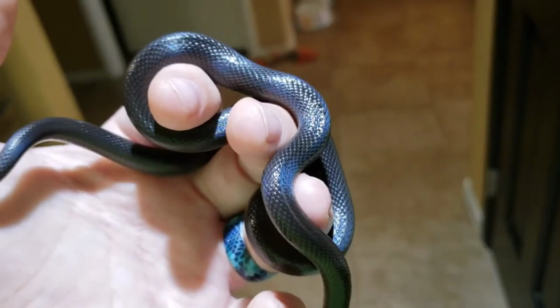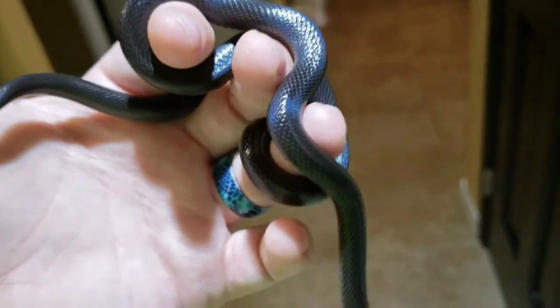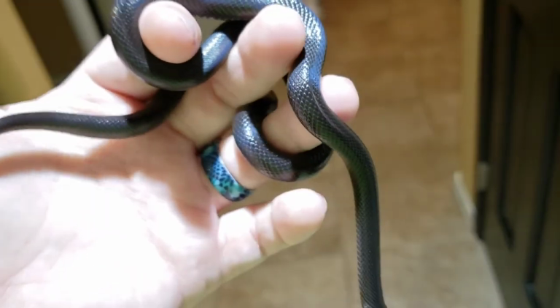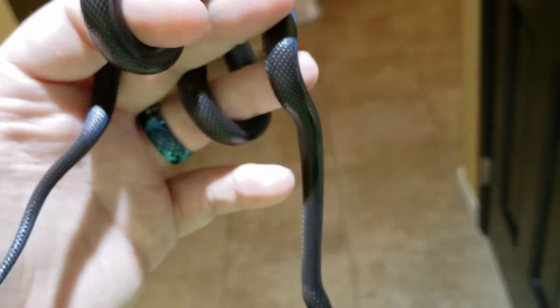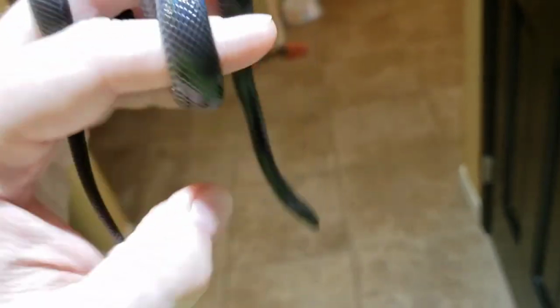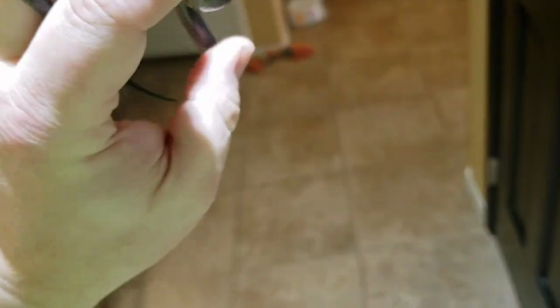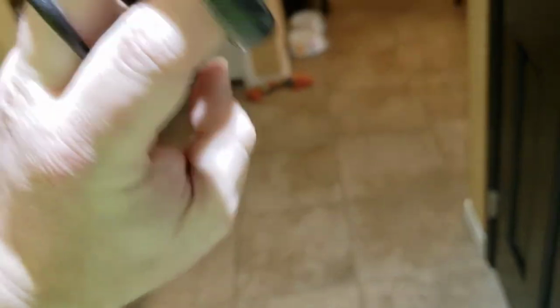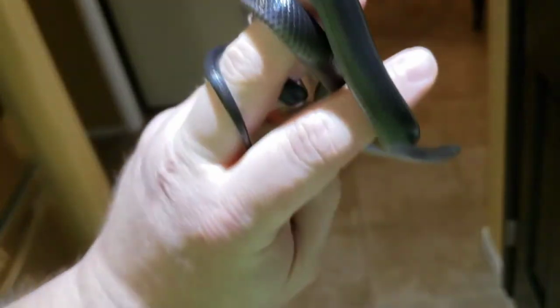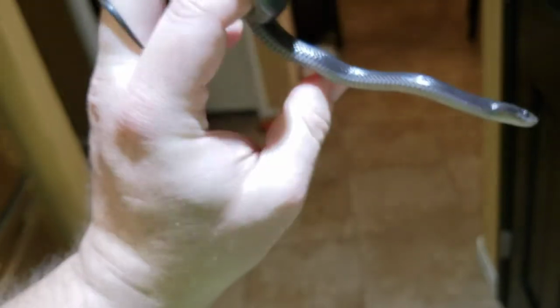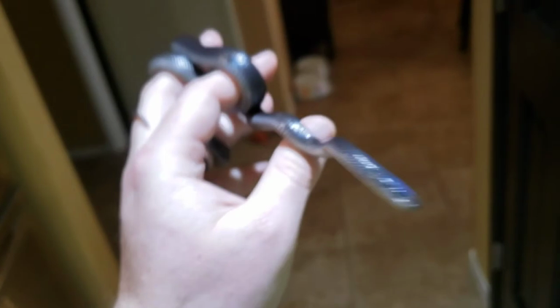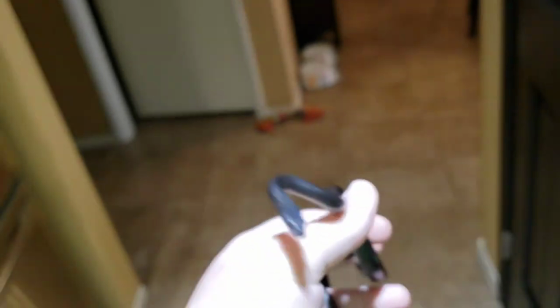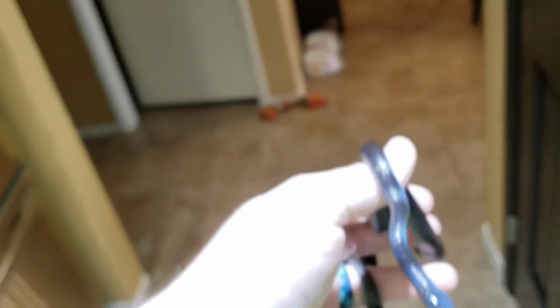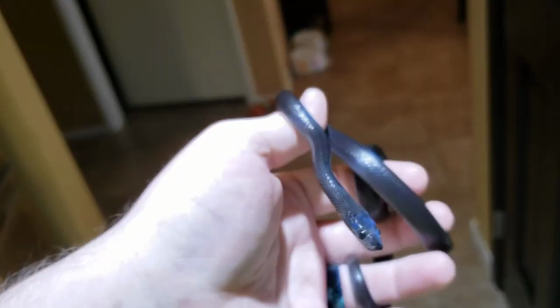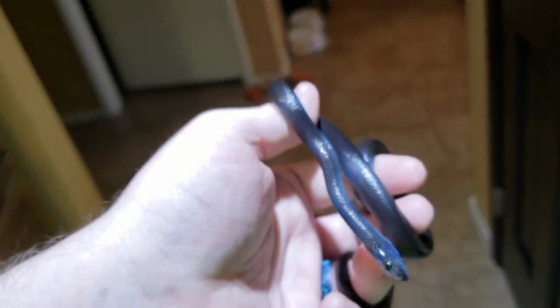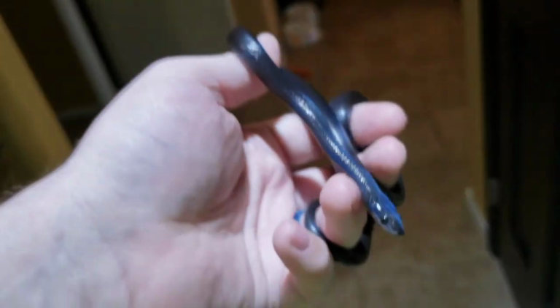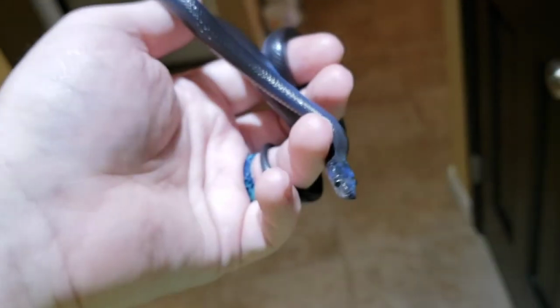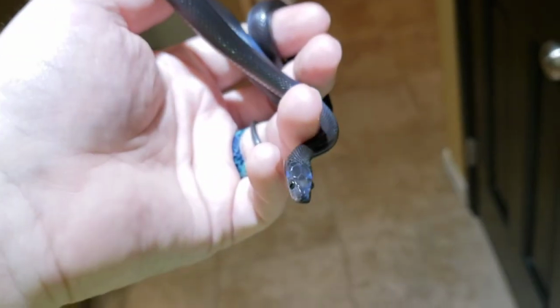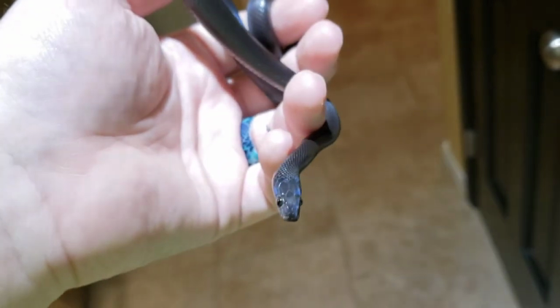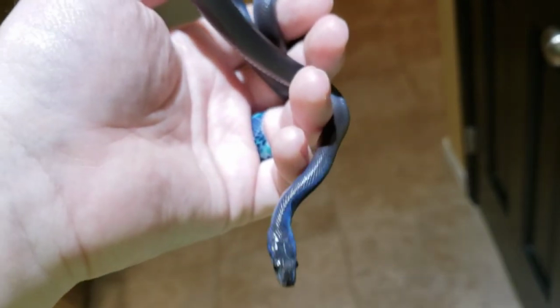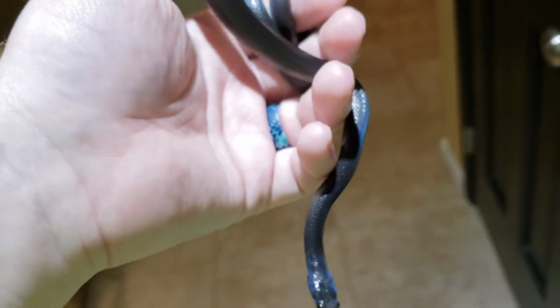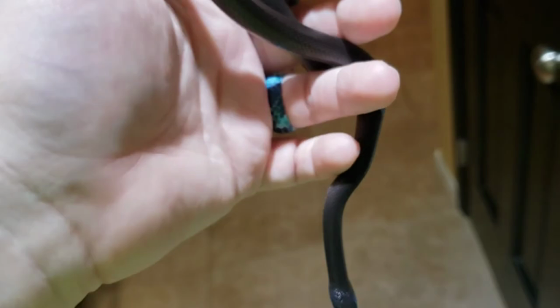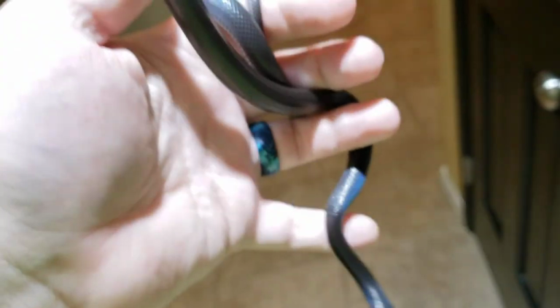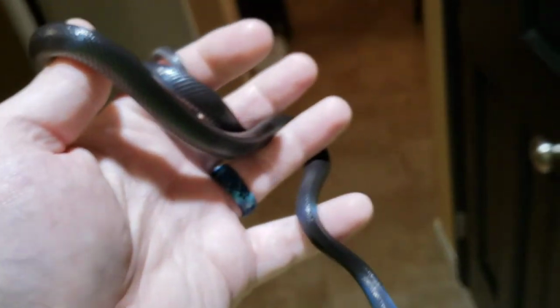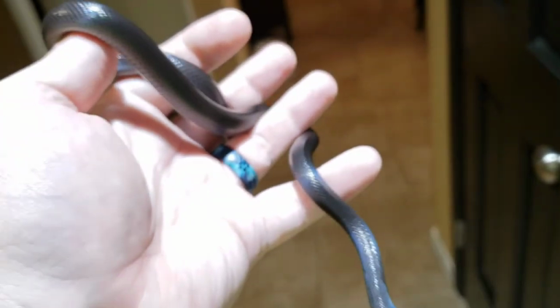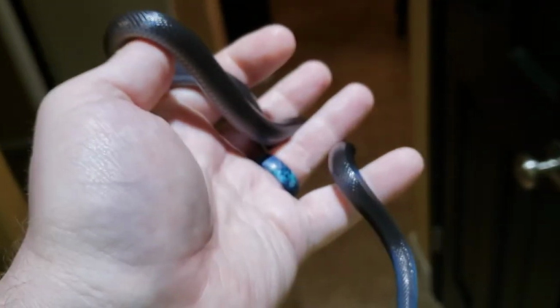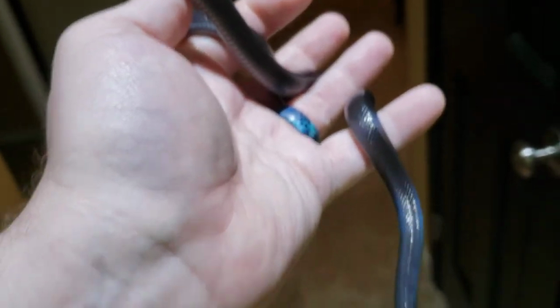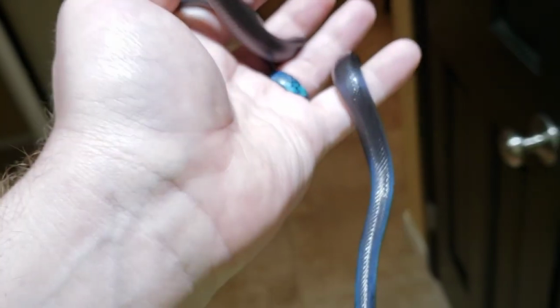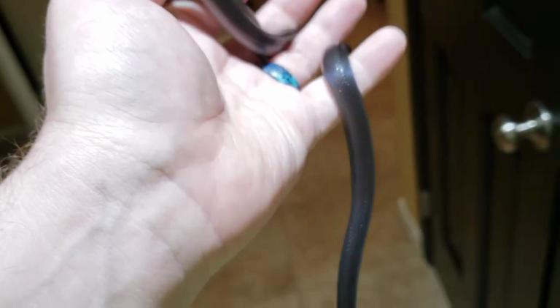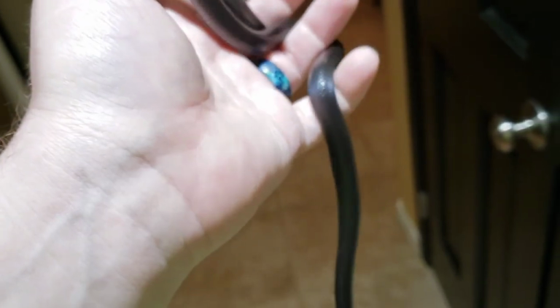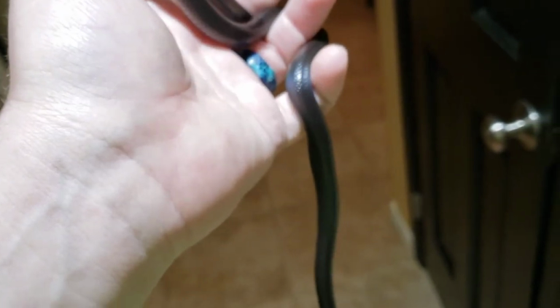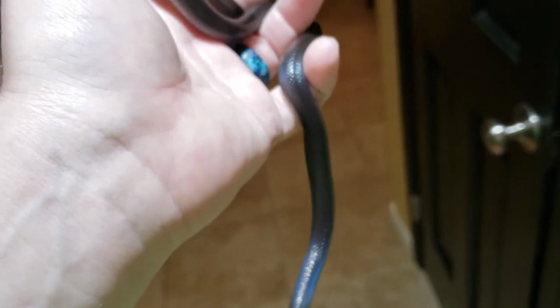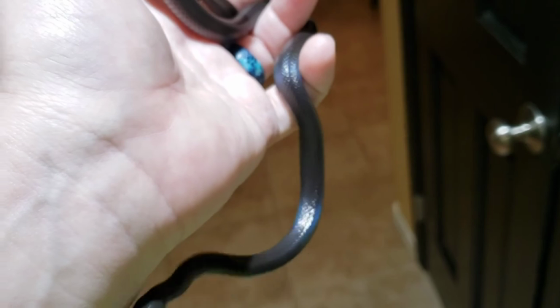These make great beginner snakes. If you have any other questions about them, want to know anything else or see more of them, just let me know in the comments and I'll get back to you as soon as I can. Have a great day.